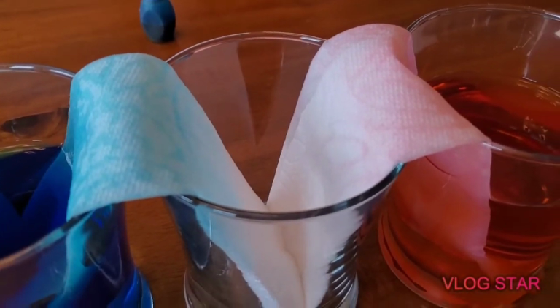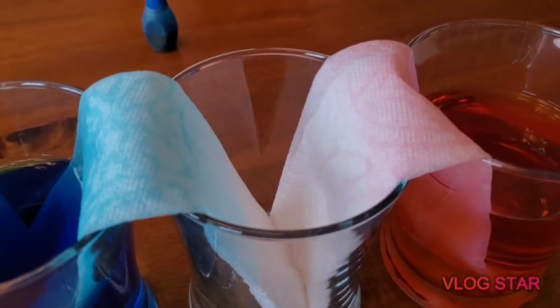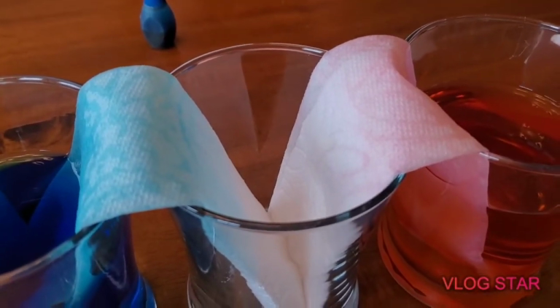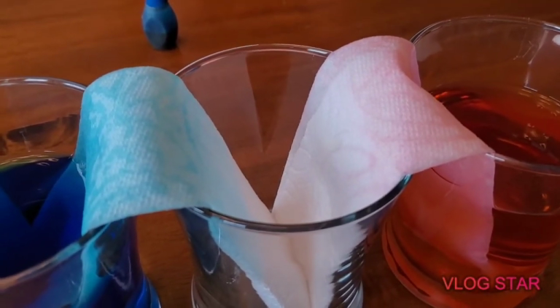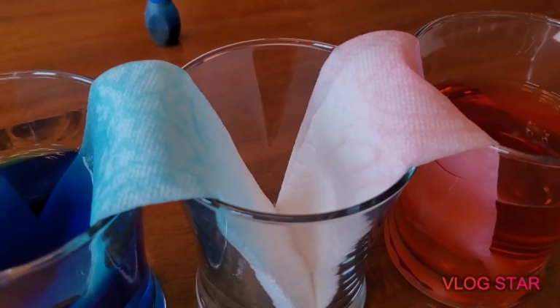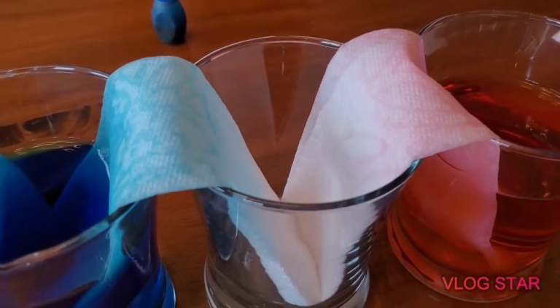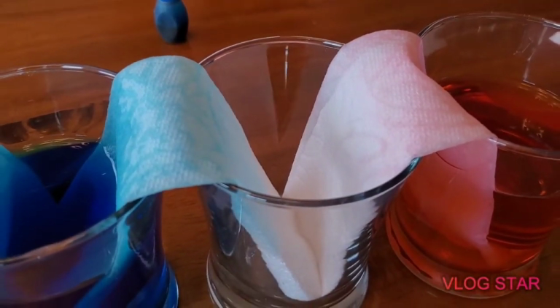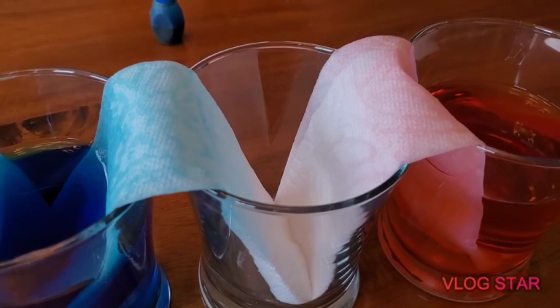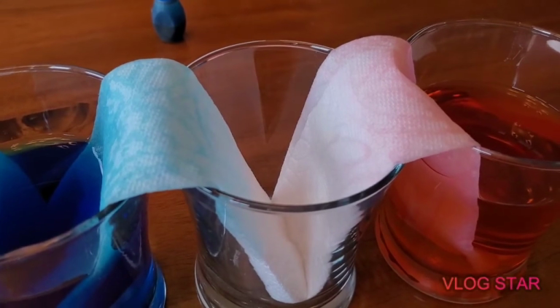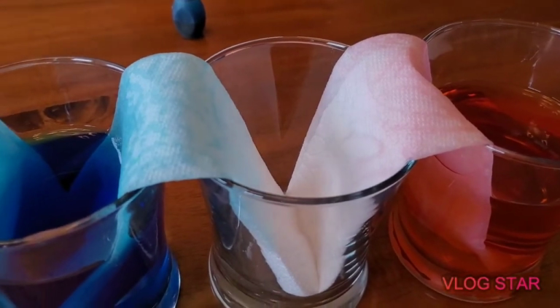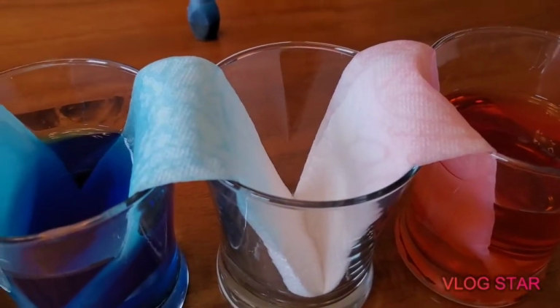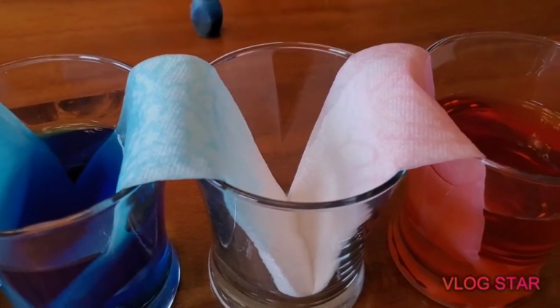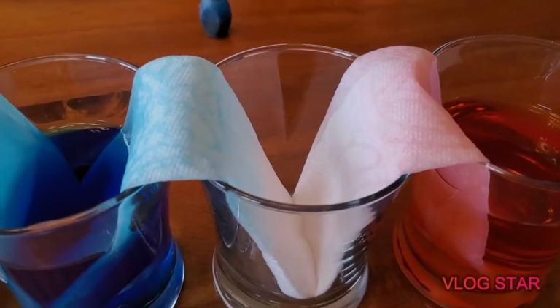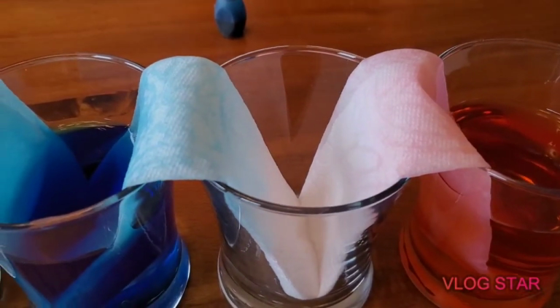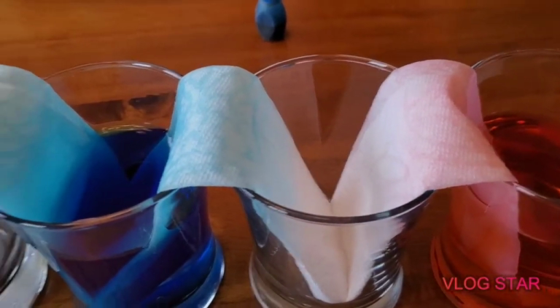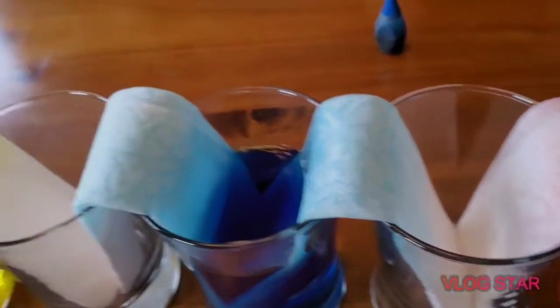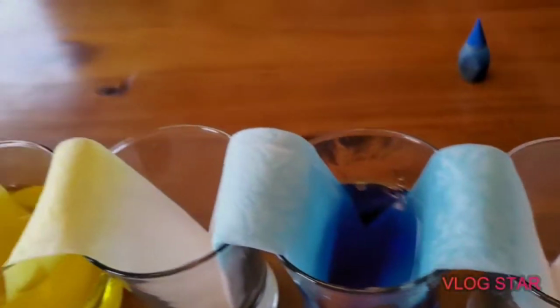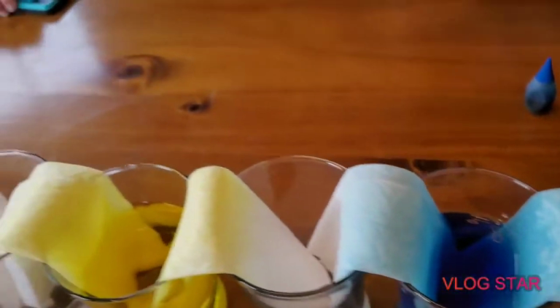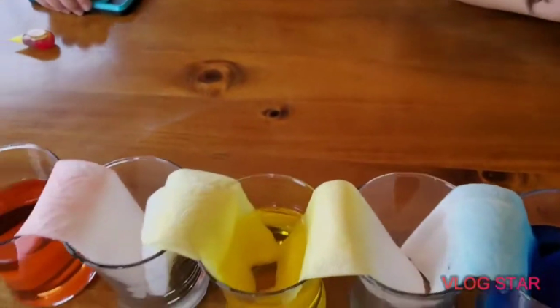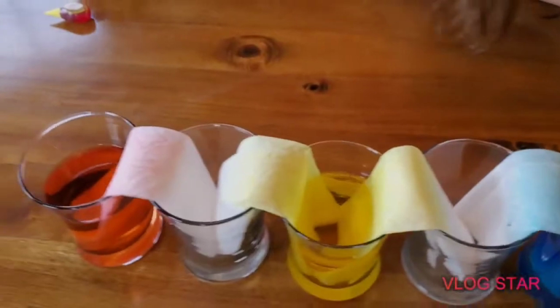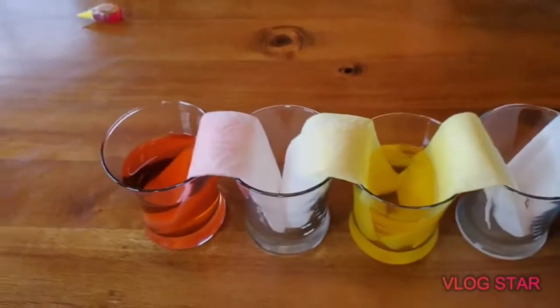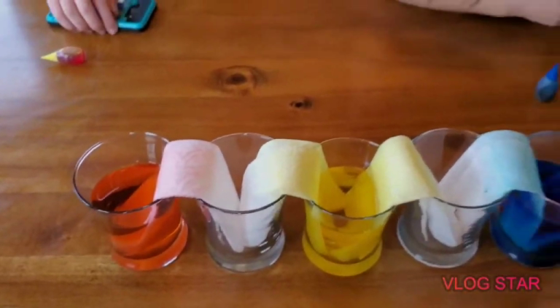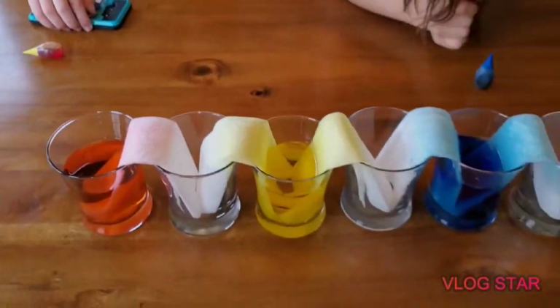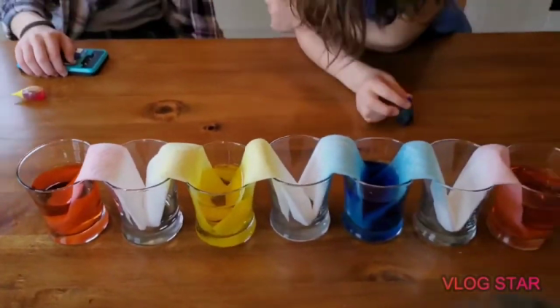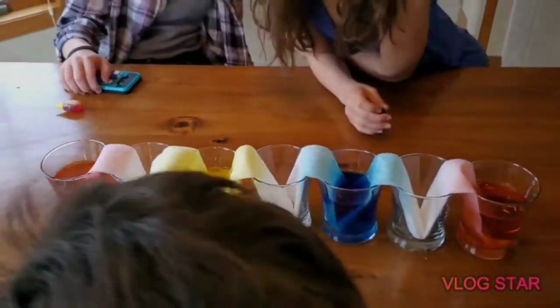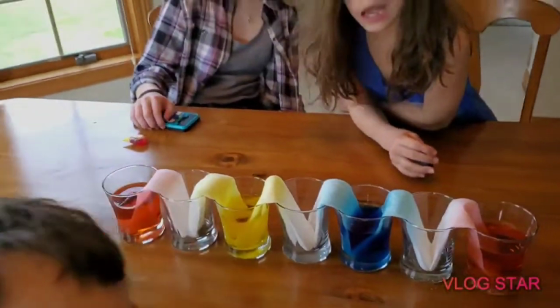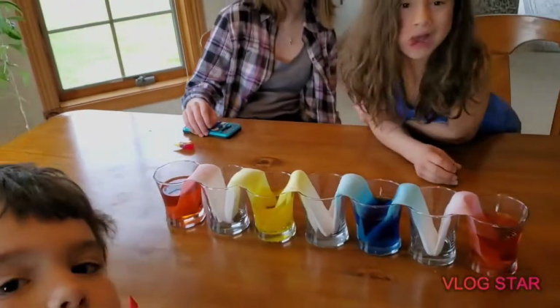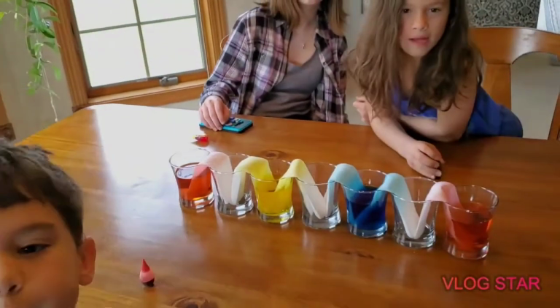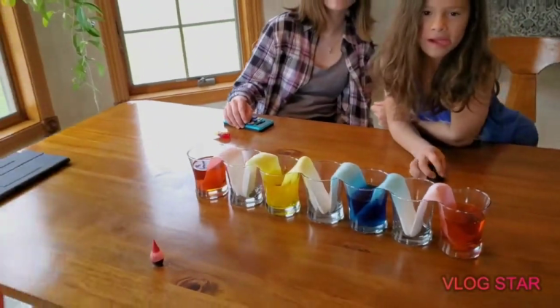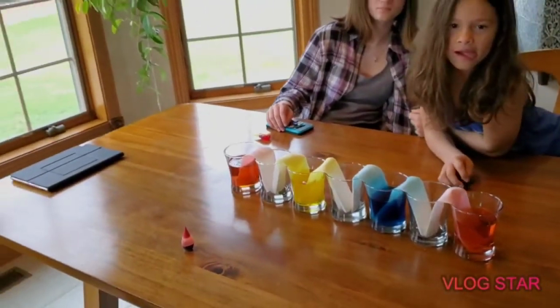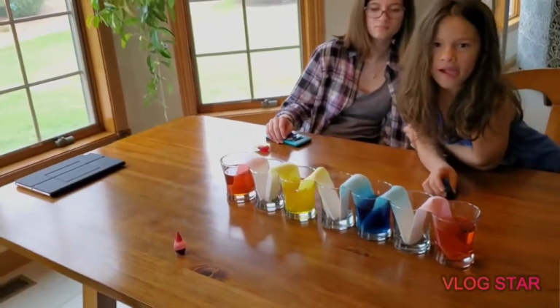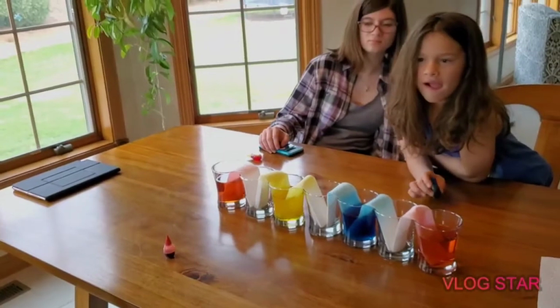You can see the water is already traveling down that paper towel and they're going to mix. We're going to let this sit and come back in about five to ten minutes to see what's happening.